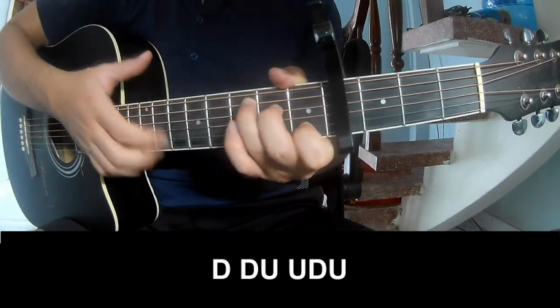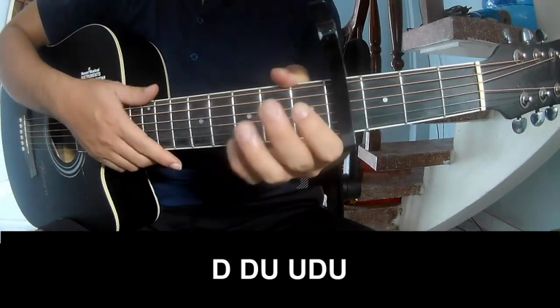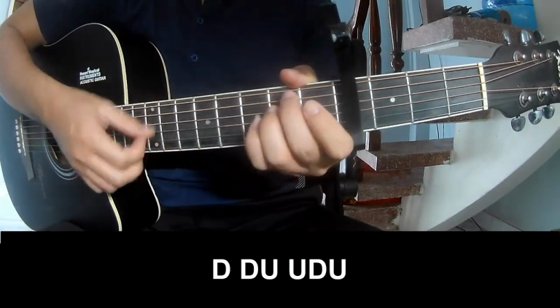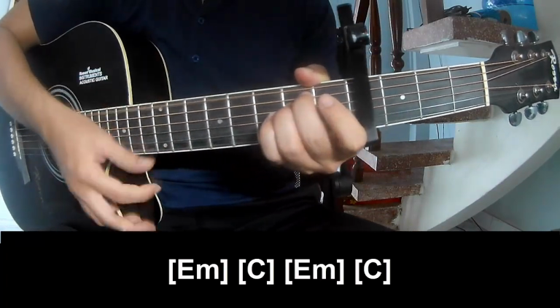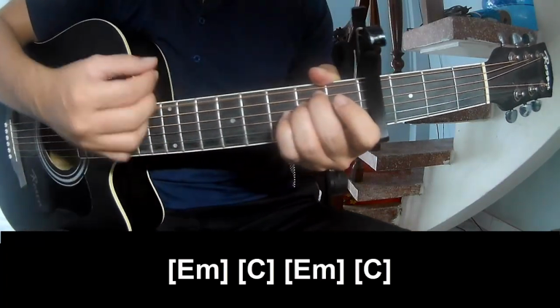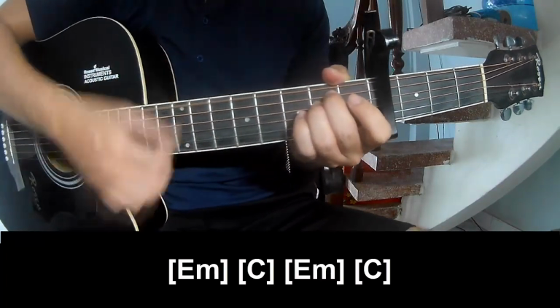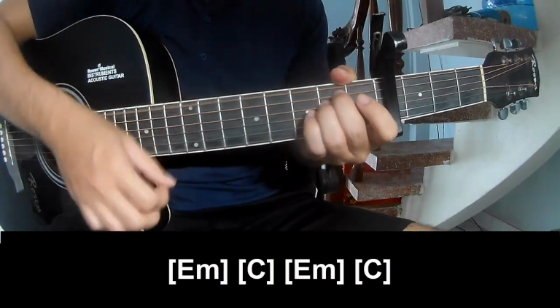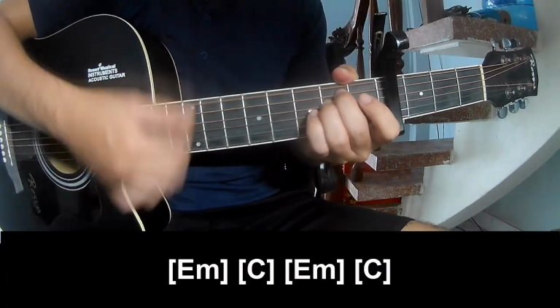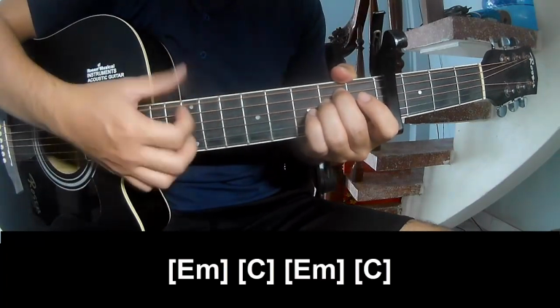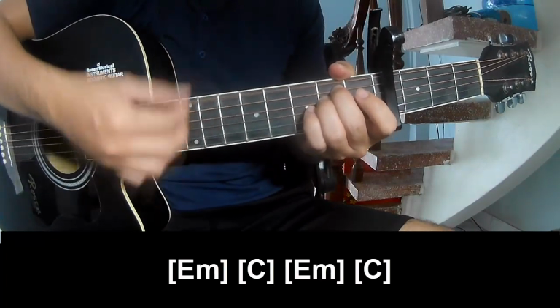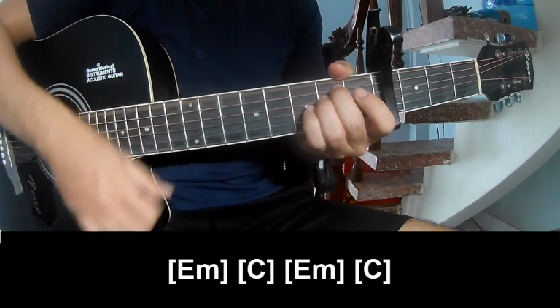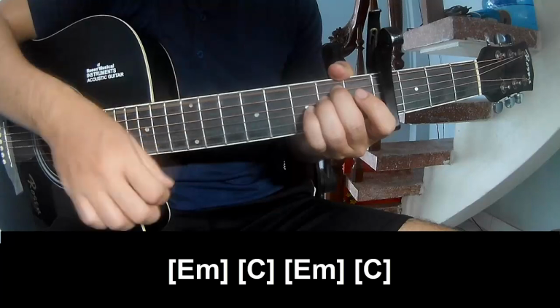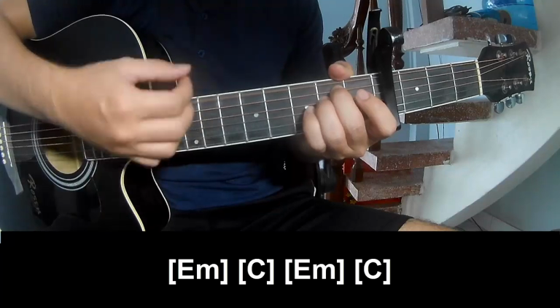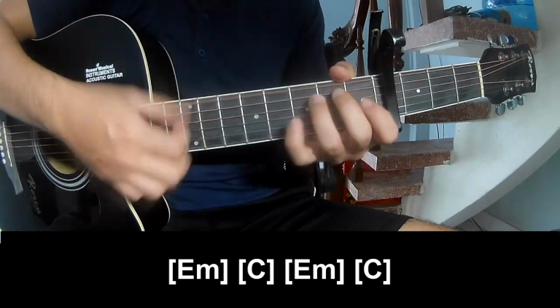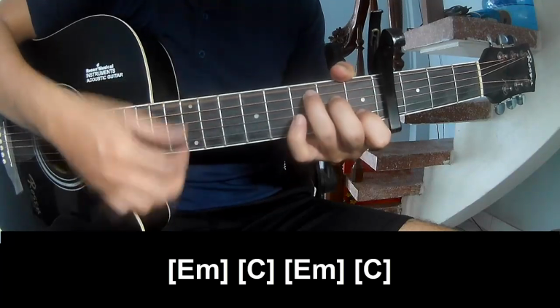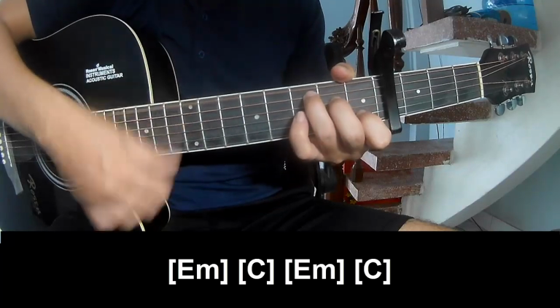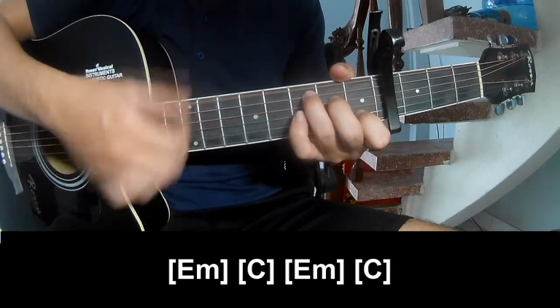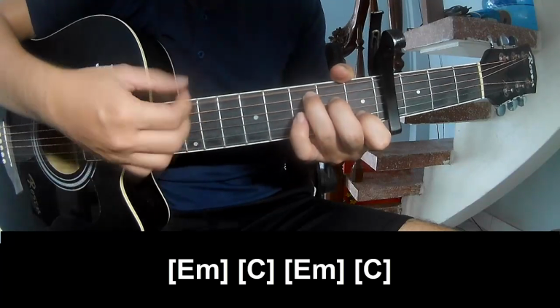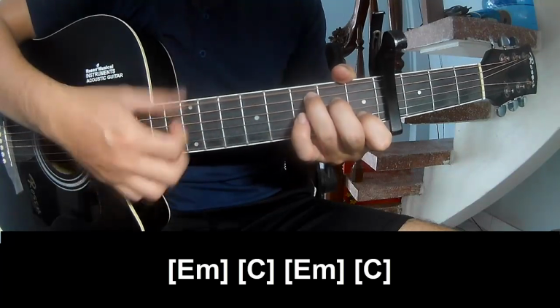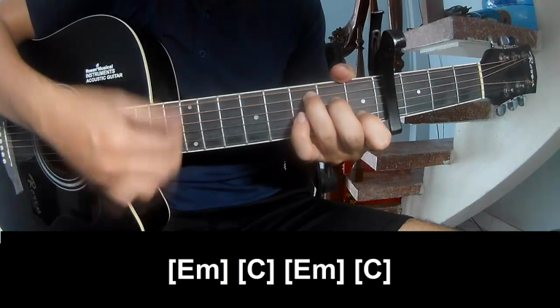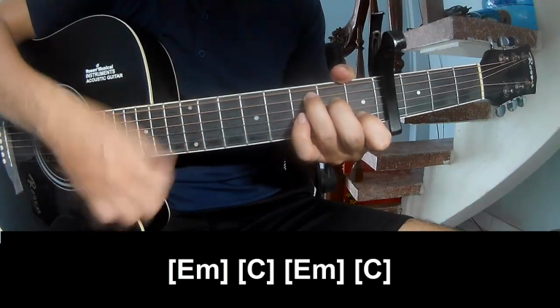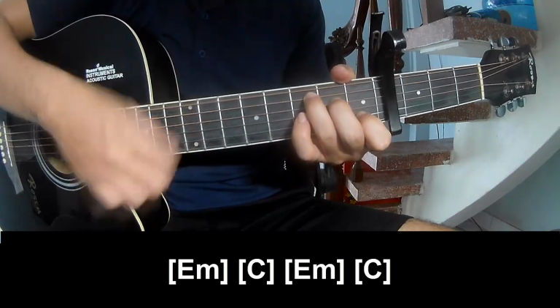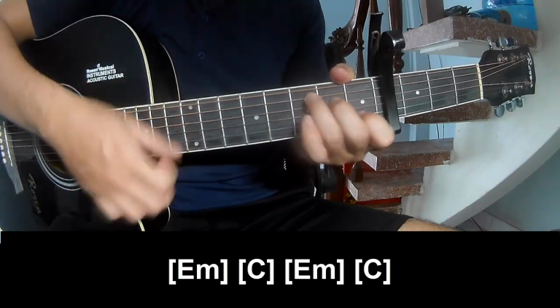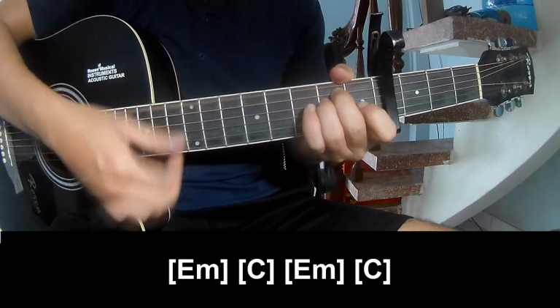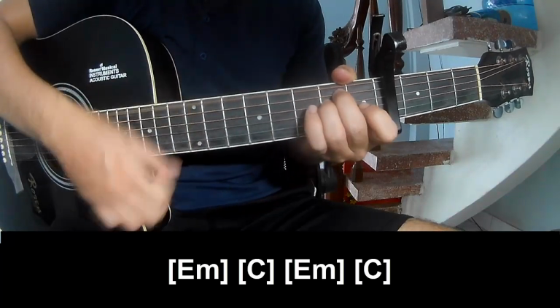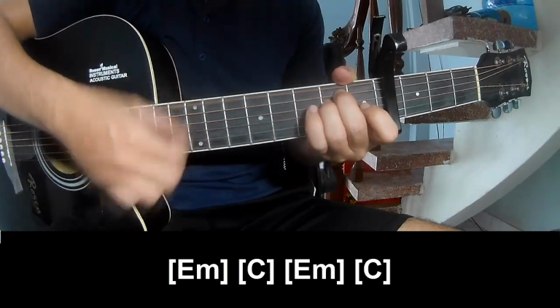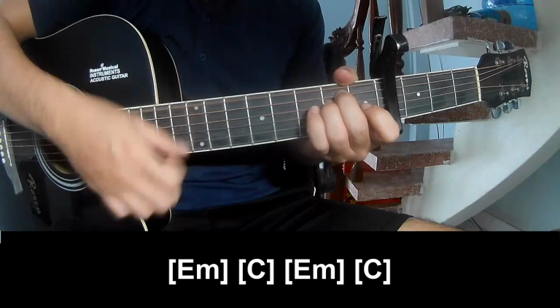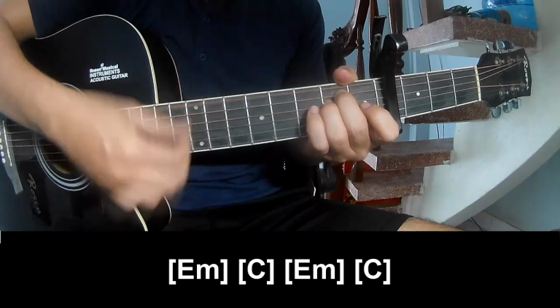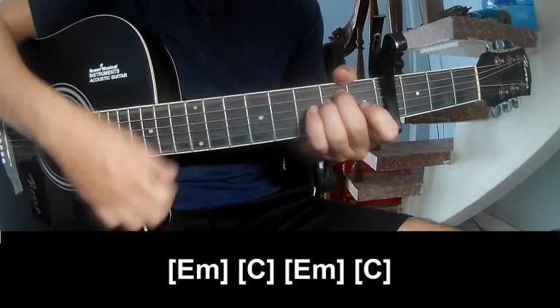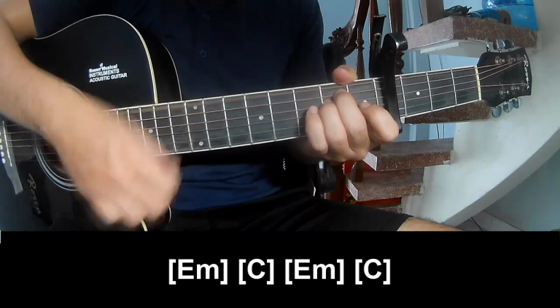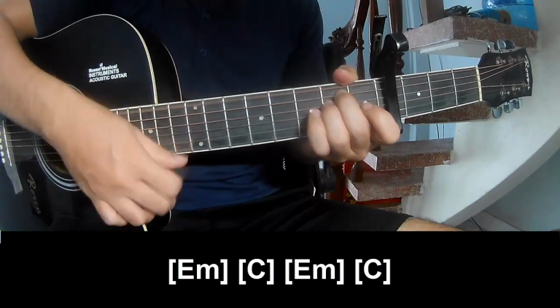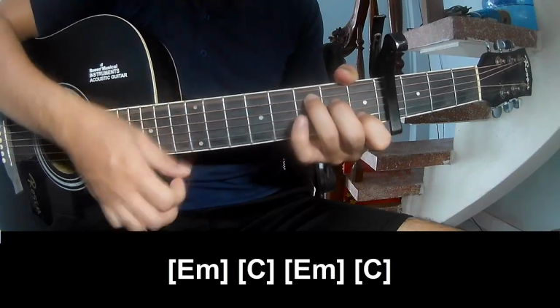After the chorus, as you belong: Em, C, Em, and C.